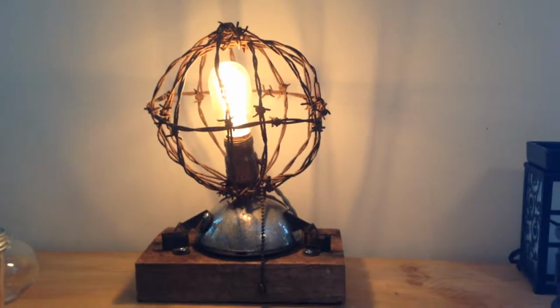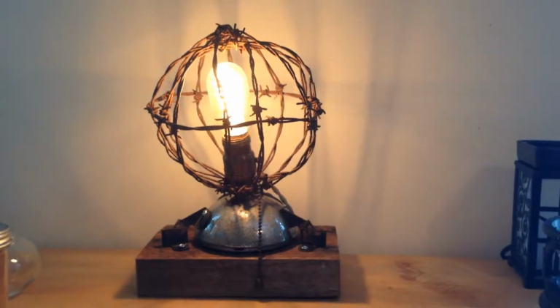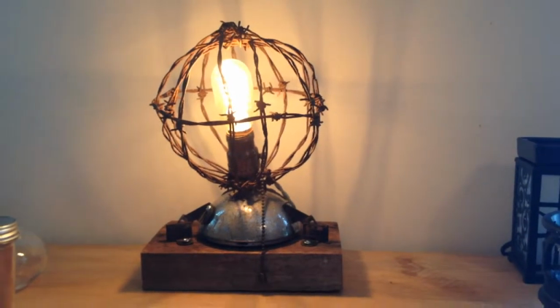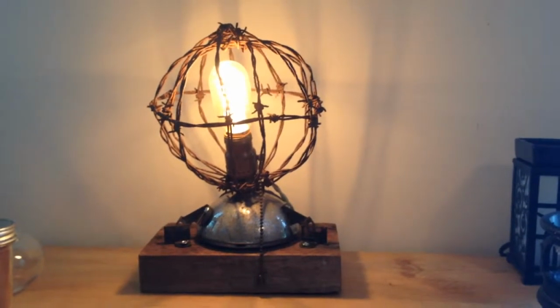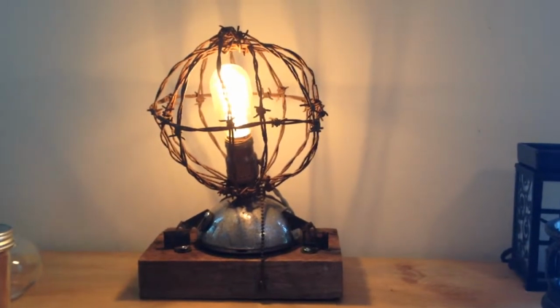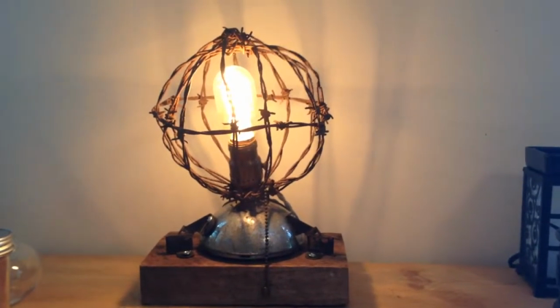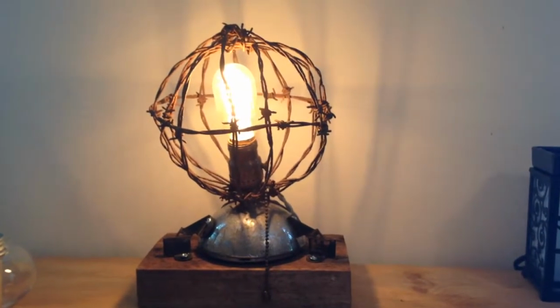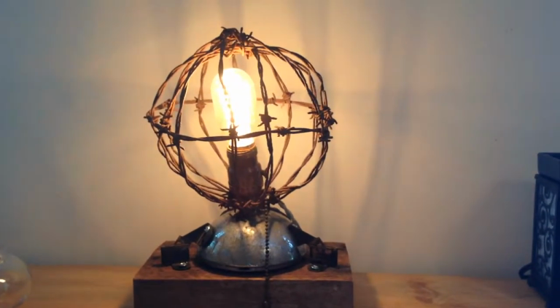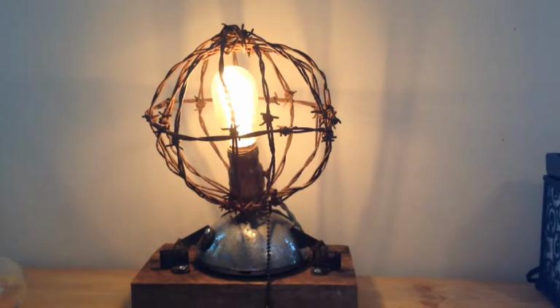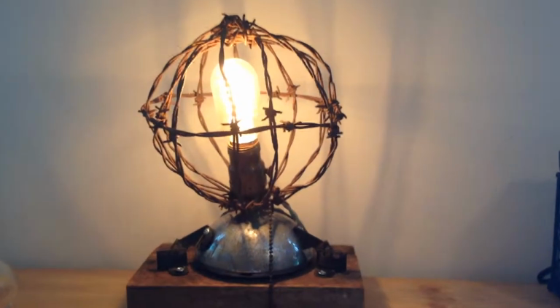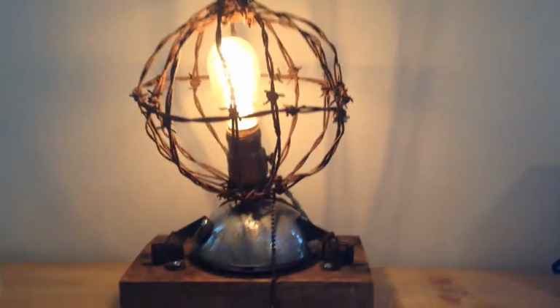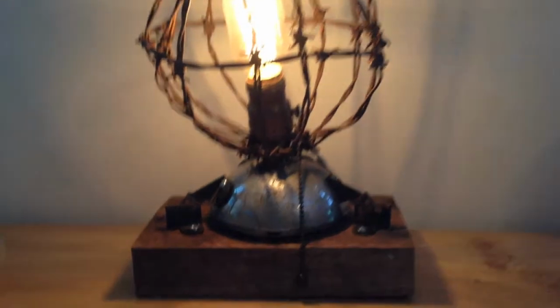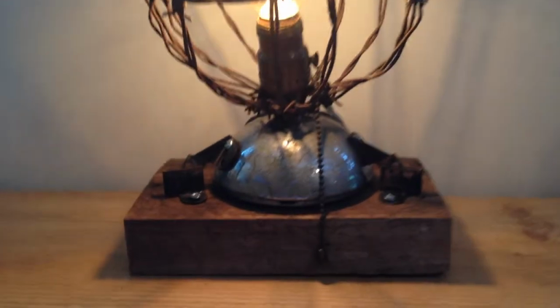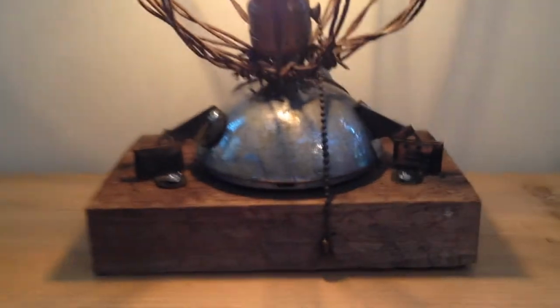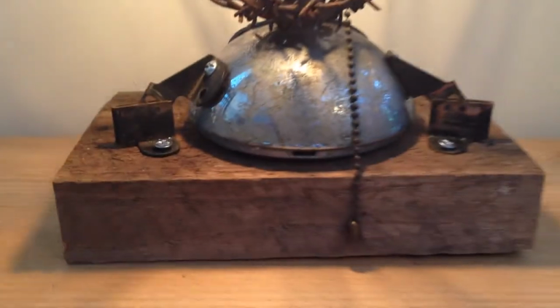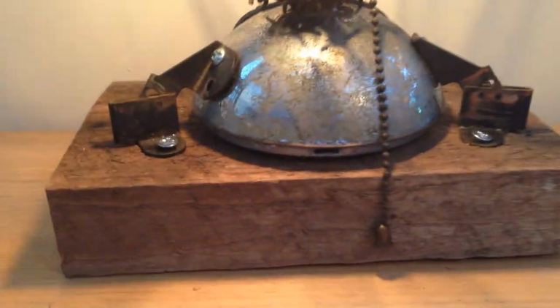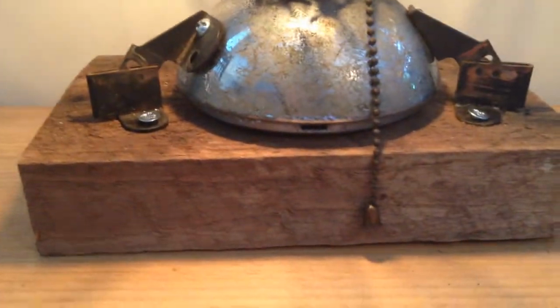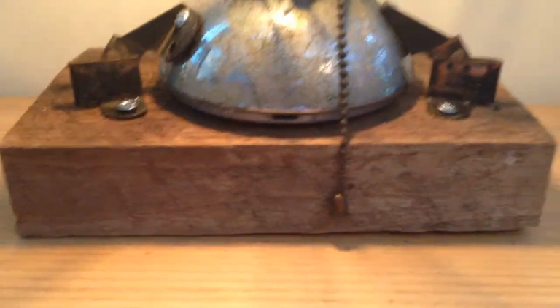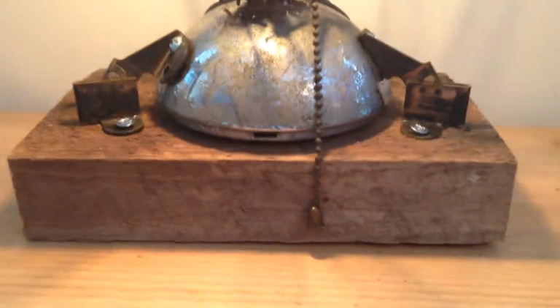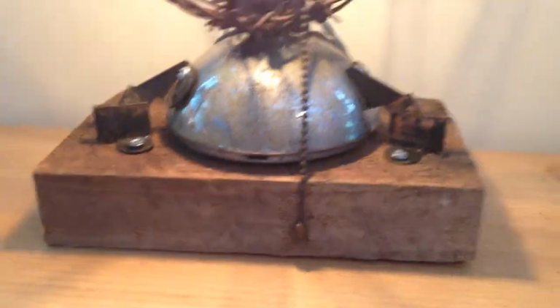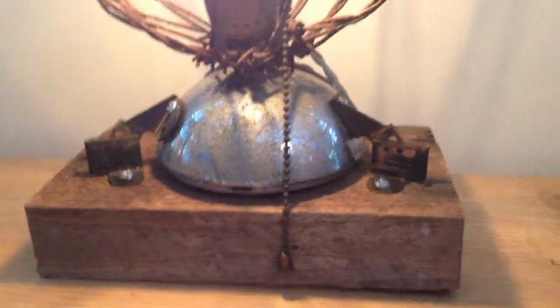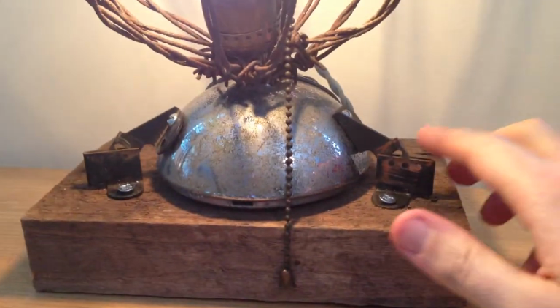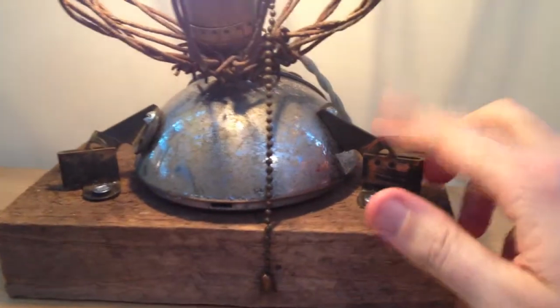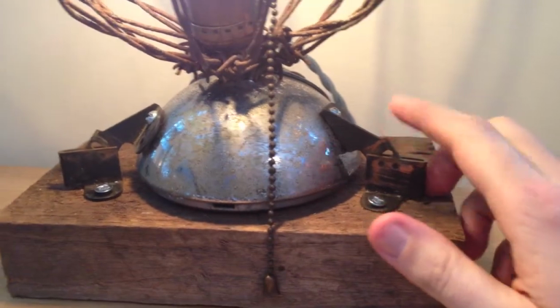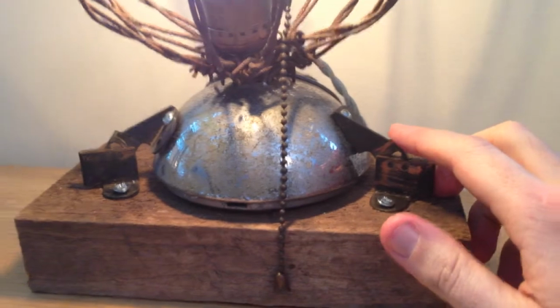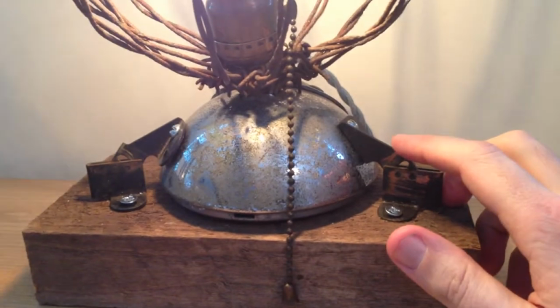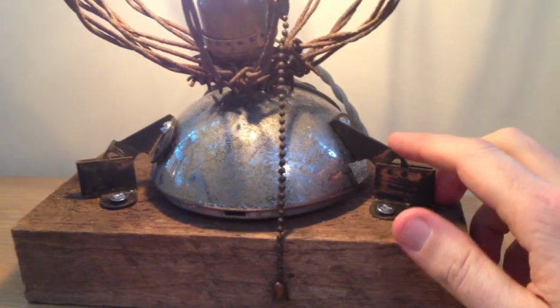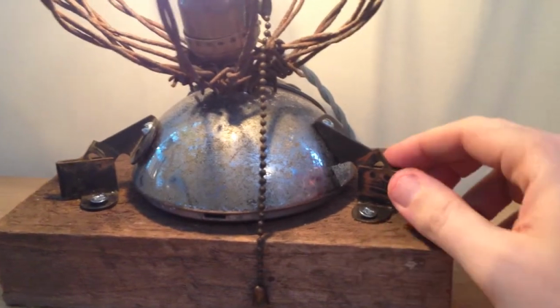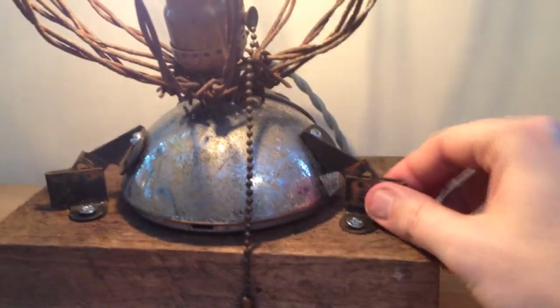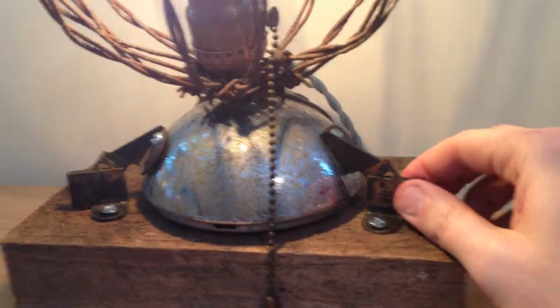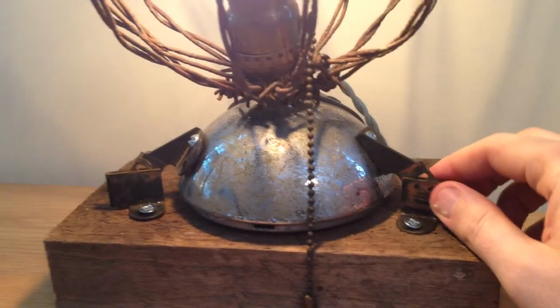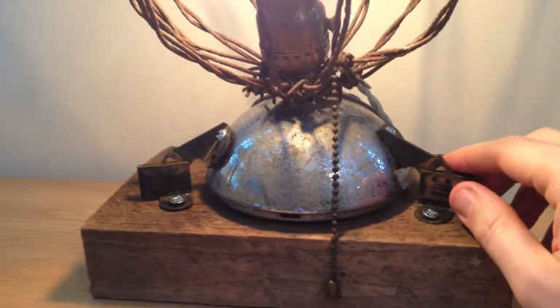This is a barbed wire lamp that I made — it's got some cool stuff going on with it. Basically just got a piece of reclaimed wood, and these are brackets from a vintage Singer sewing machine; I think they're about a hundred years old.